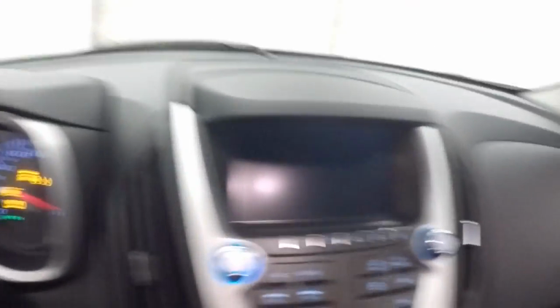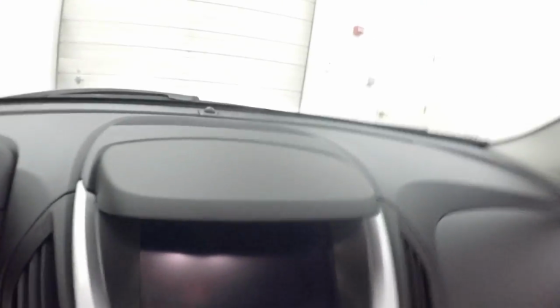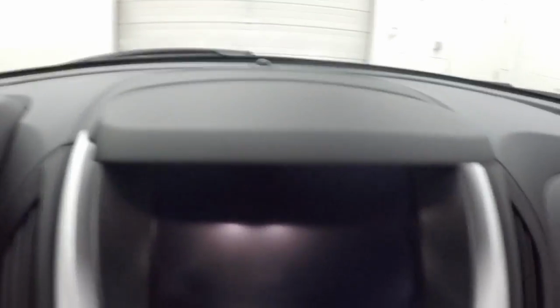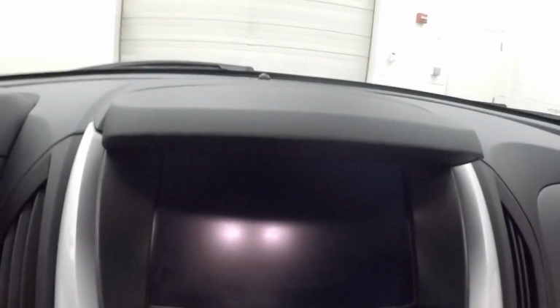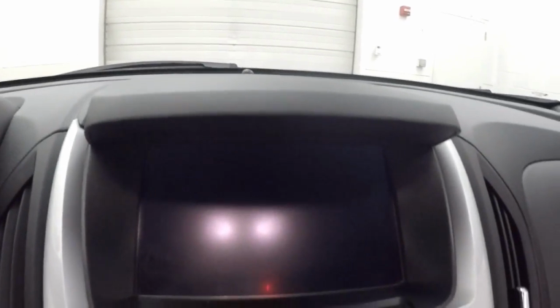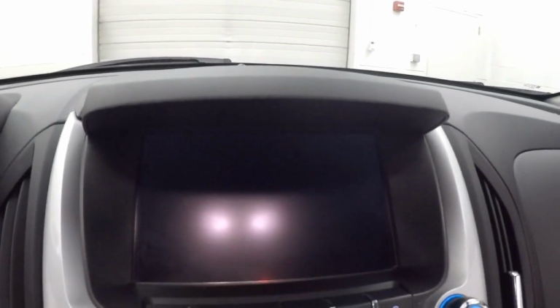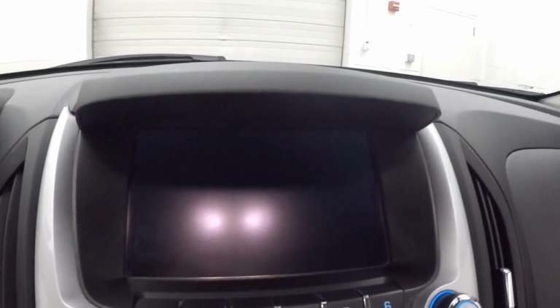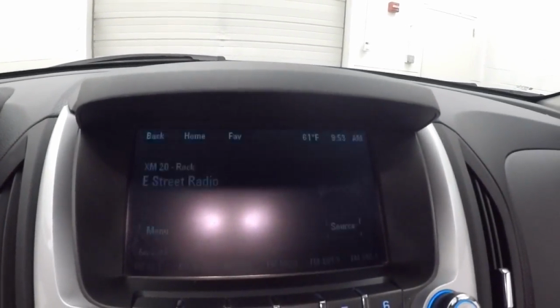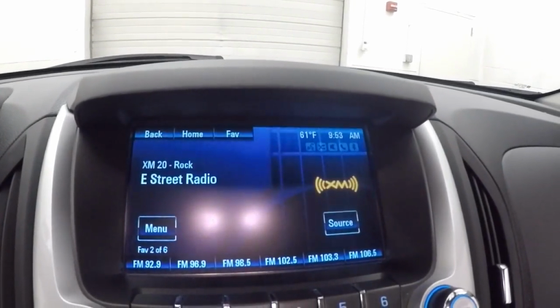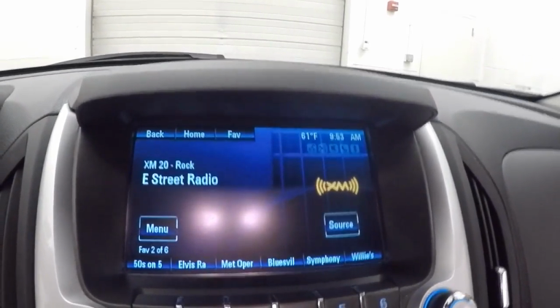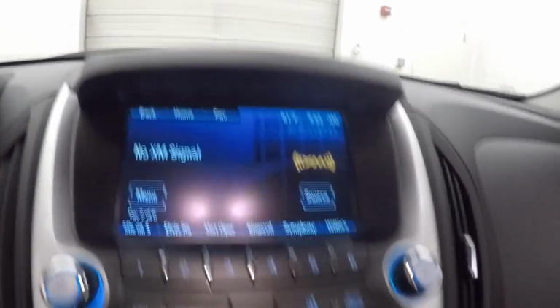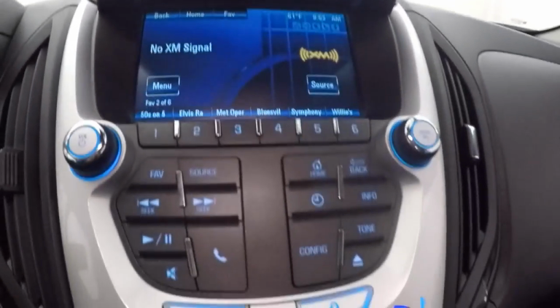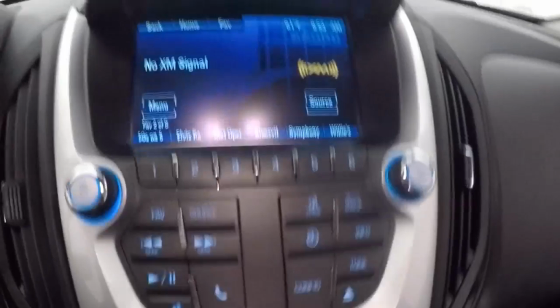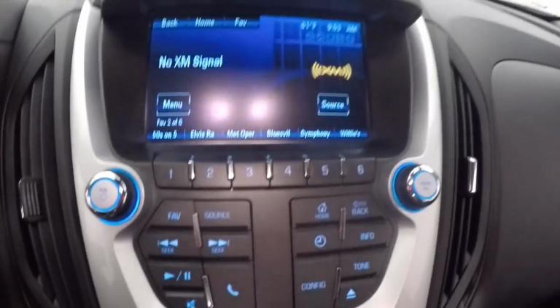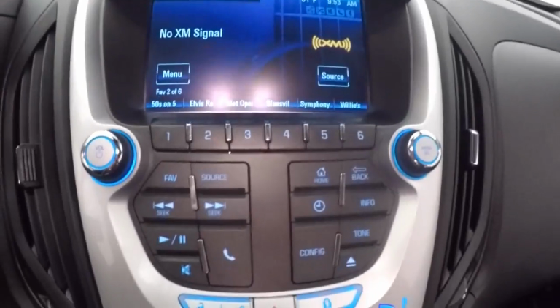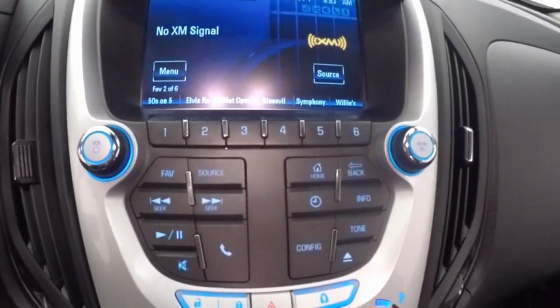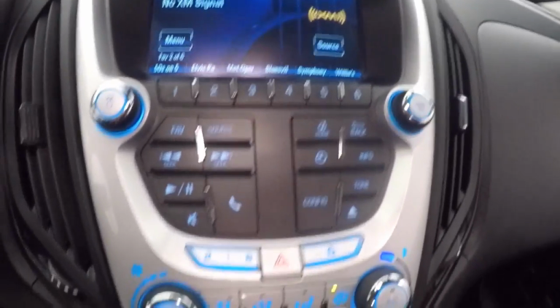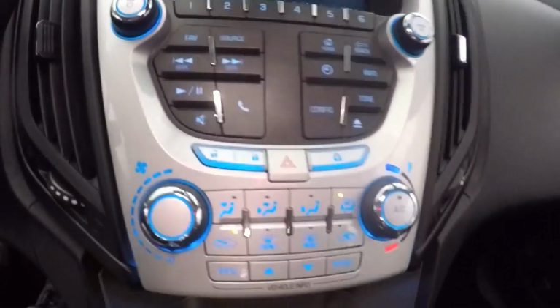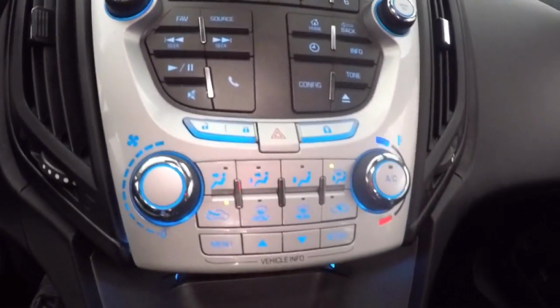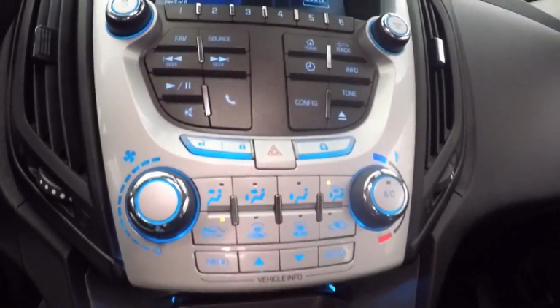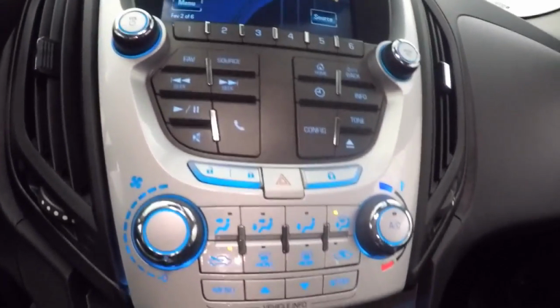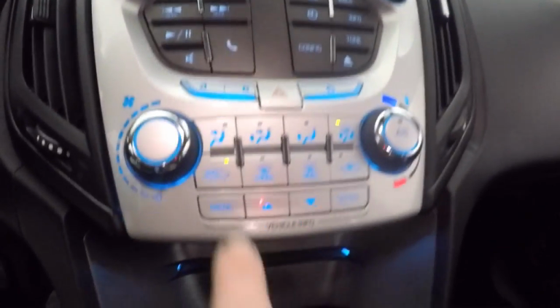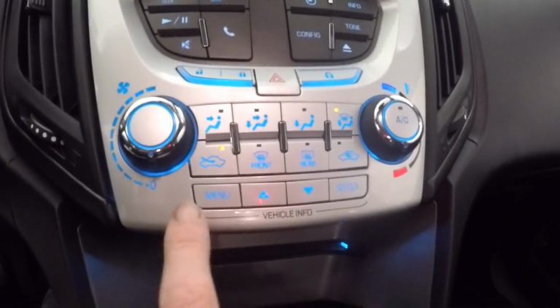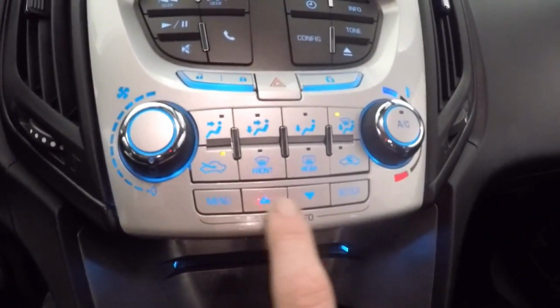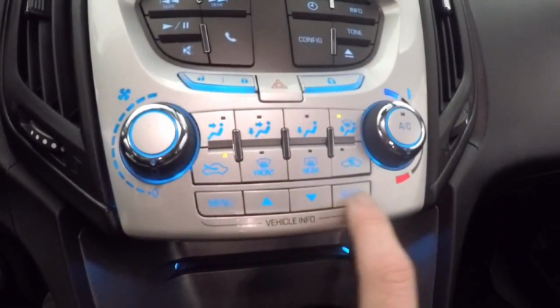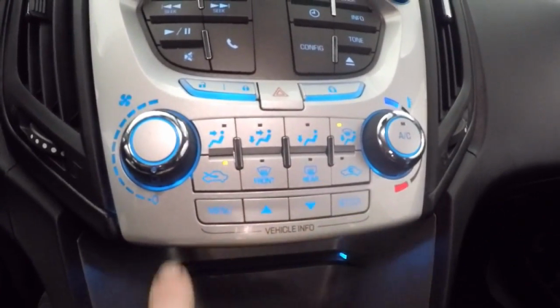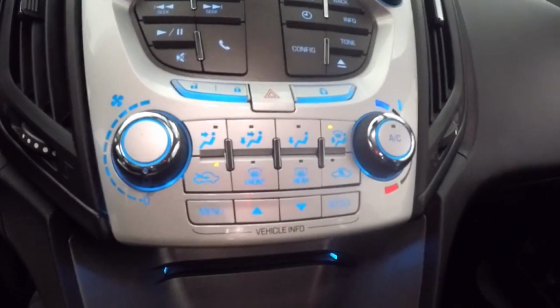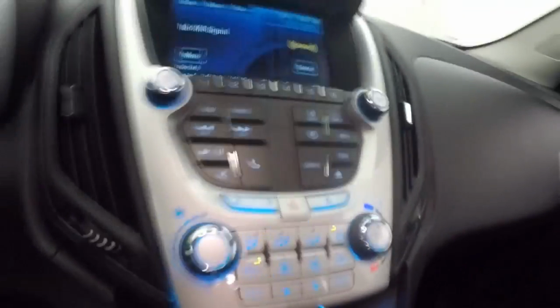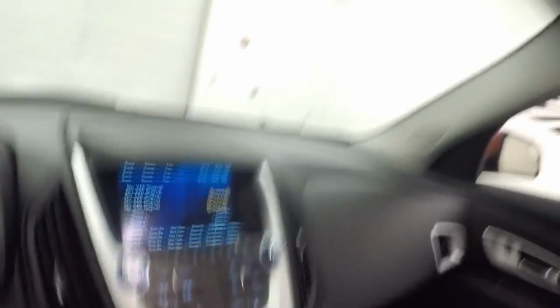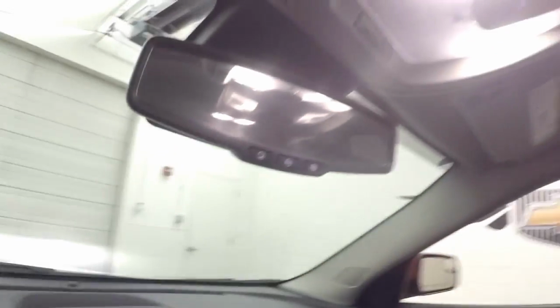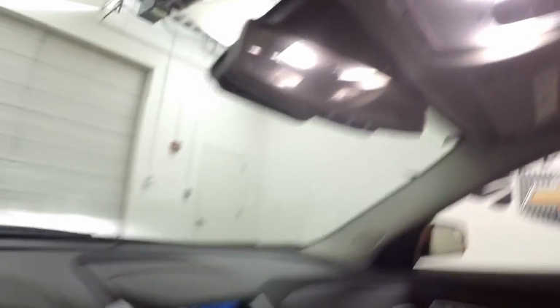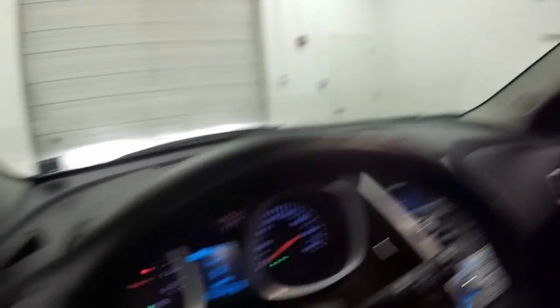Fires right up. Nice touch screen display, all your stereo controls, climate control, all your vehicle info and menu controls right here. It is remote start capable.